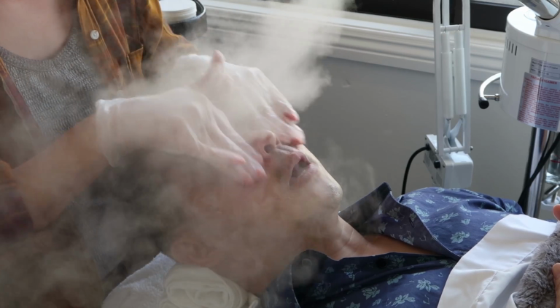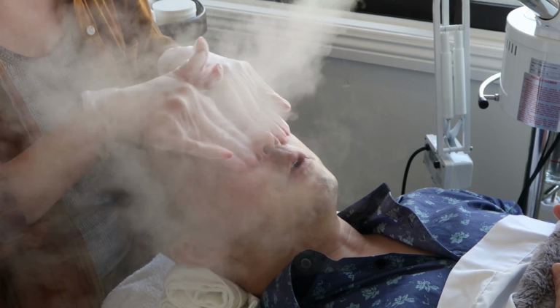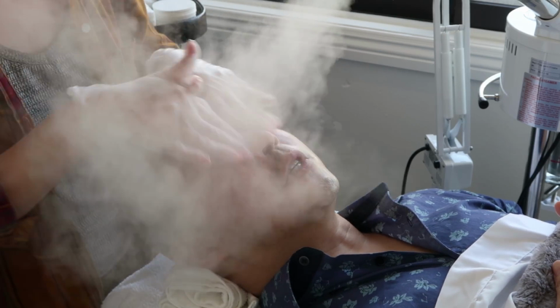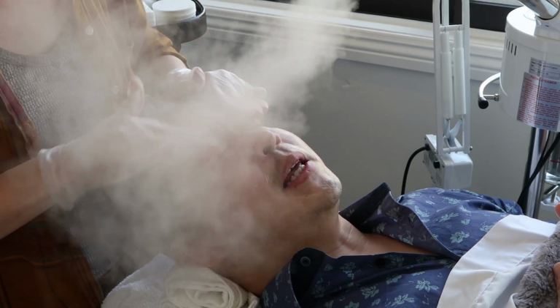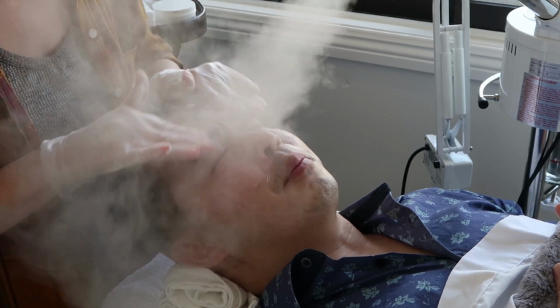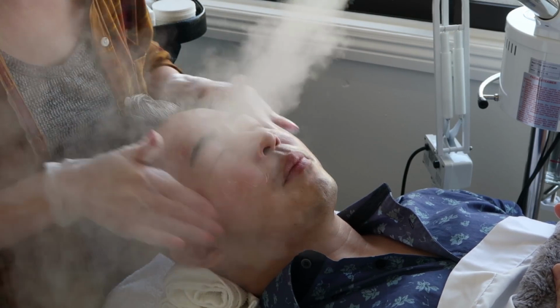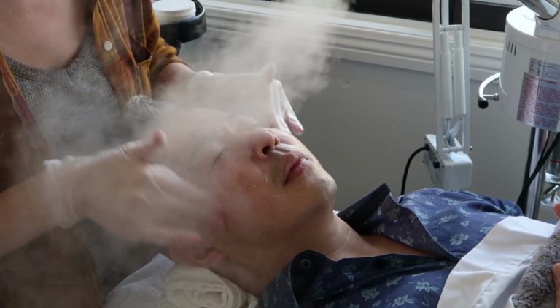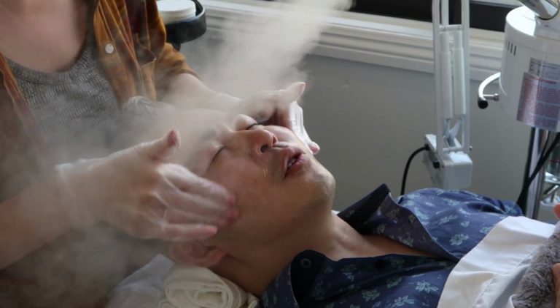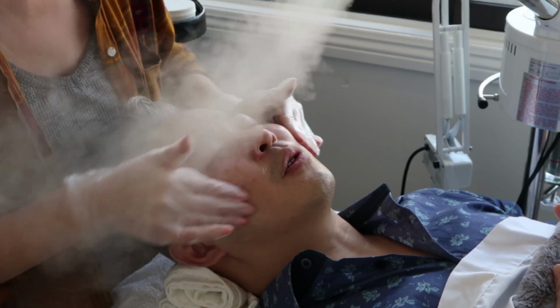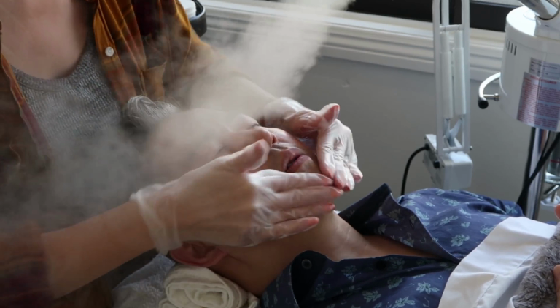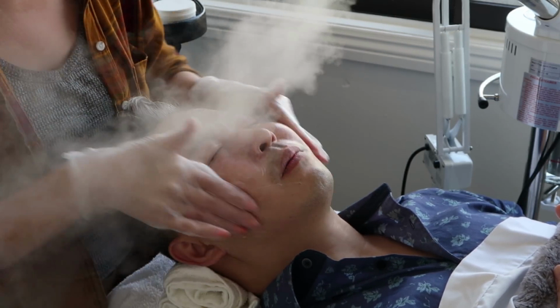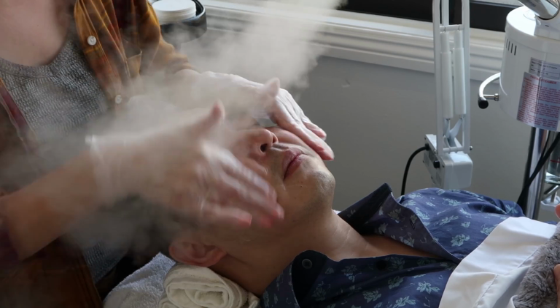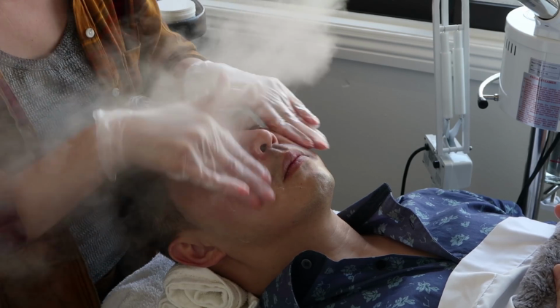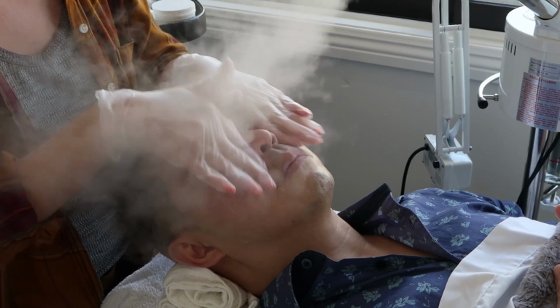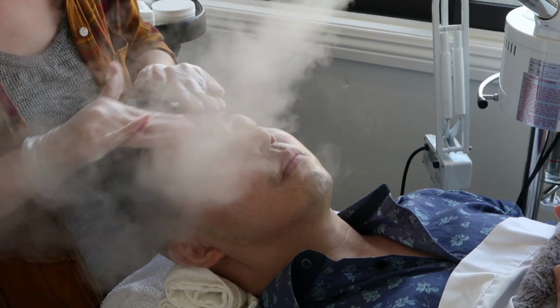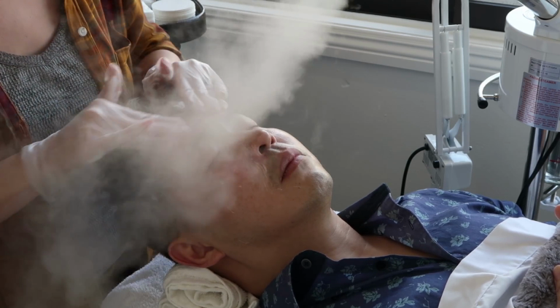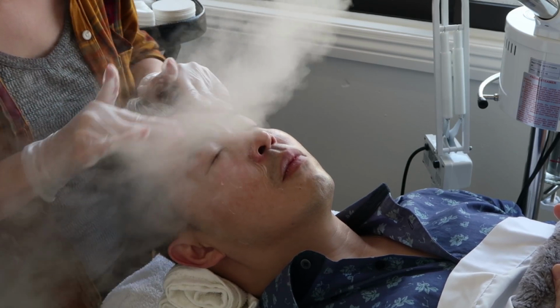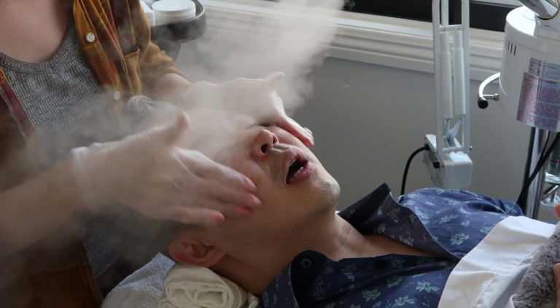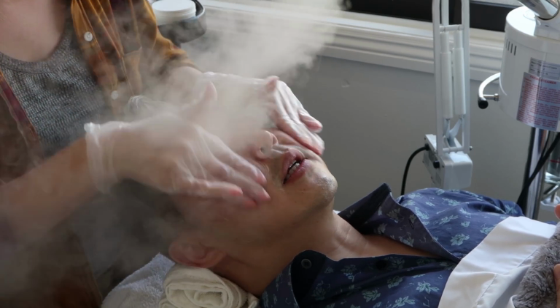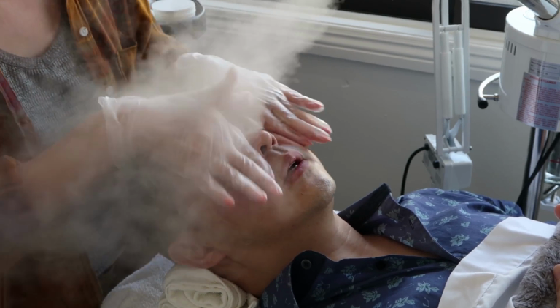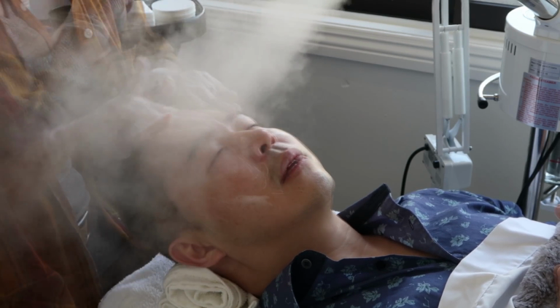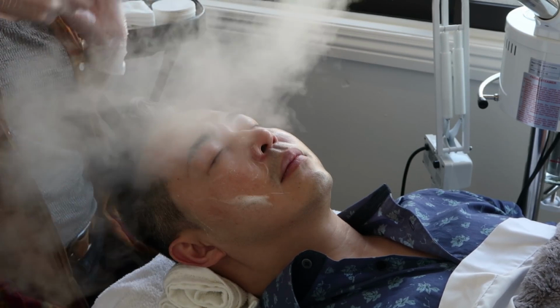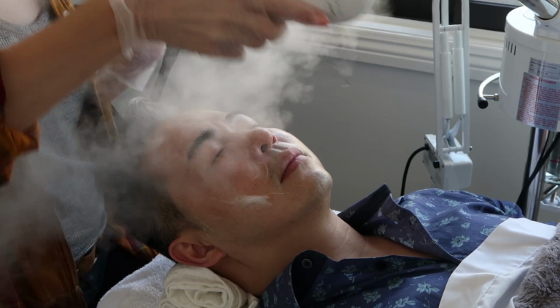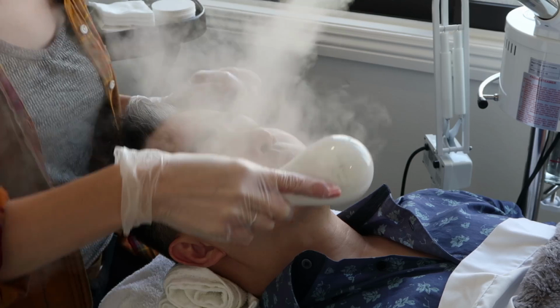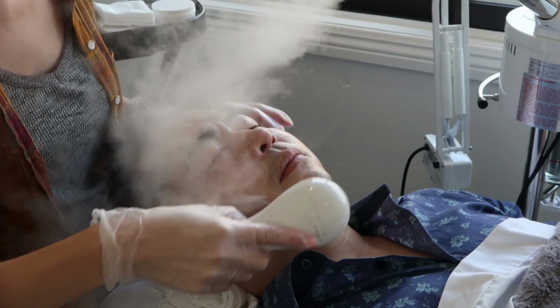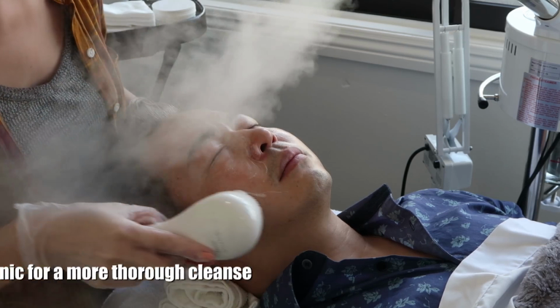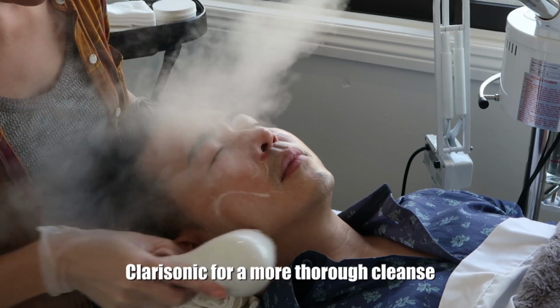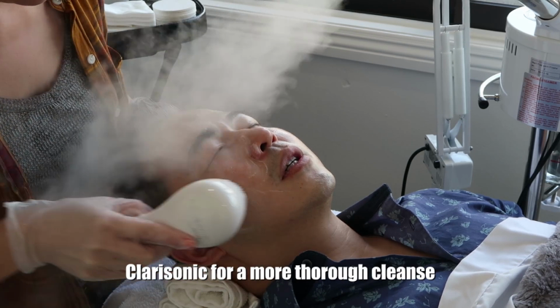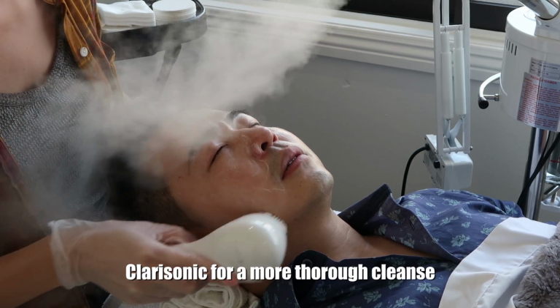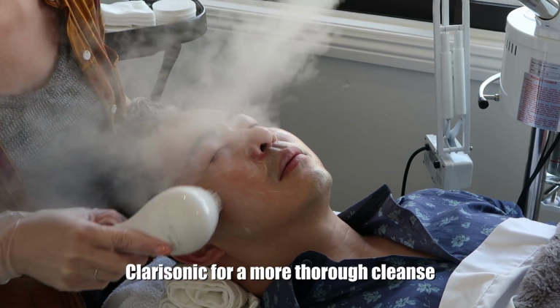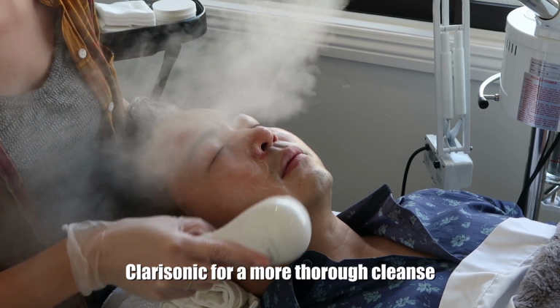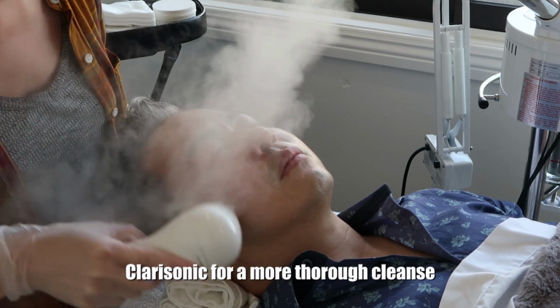I notice you said steam — the steam softens the sebum and it makes extractions easier. I'm also using Clarisonic, which gives you a more thorough cleanse.